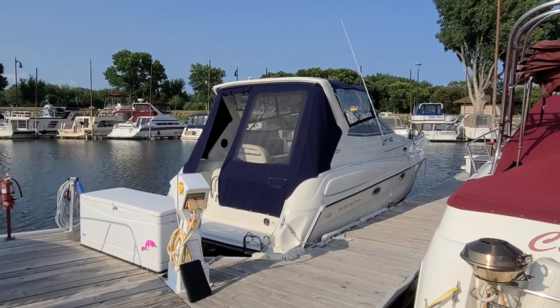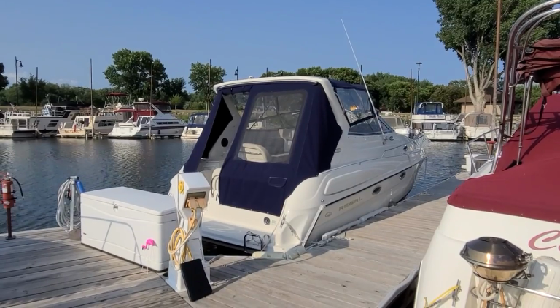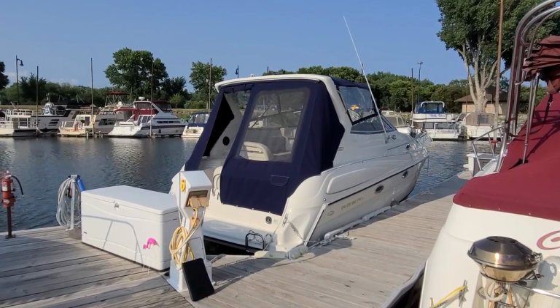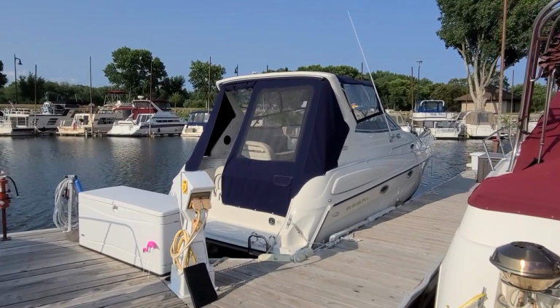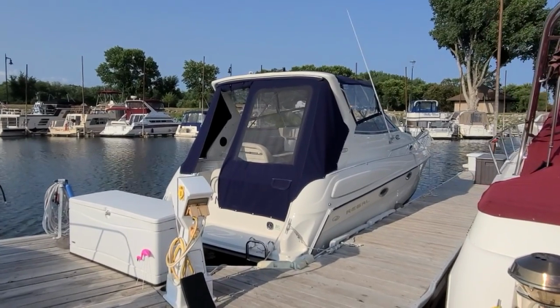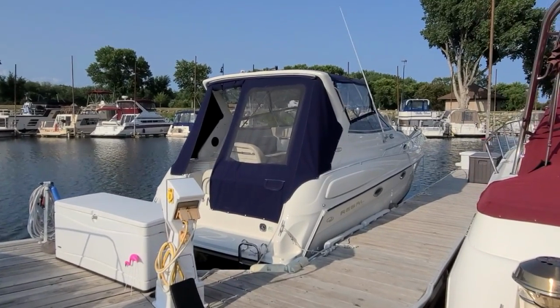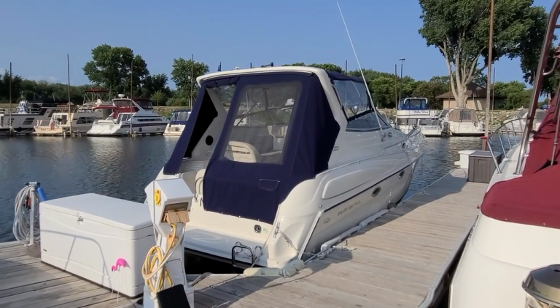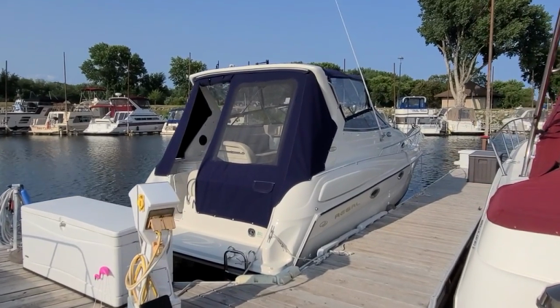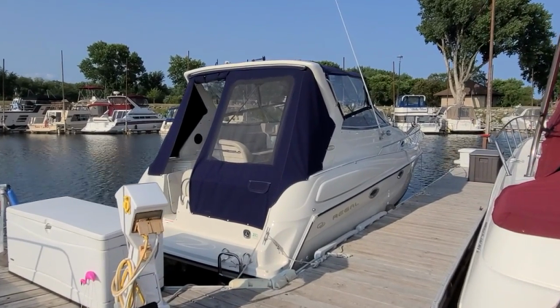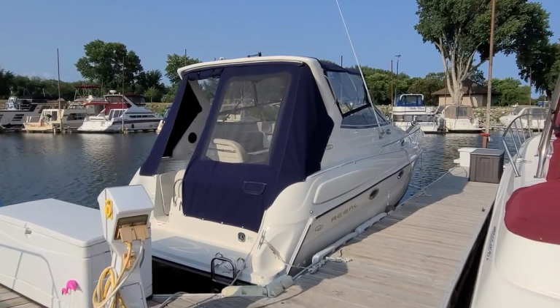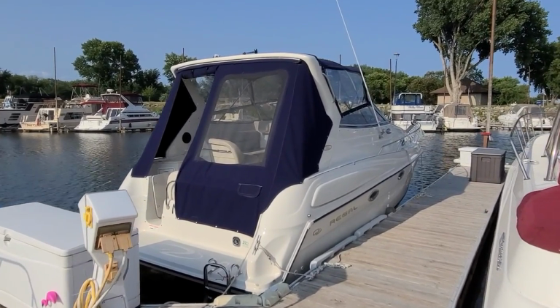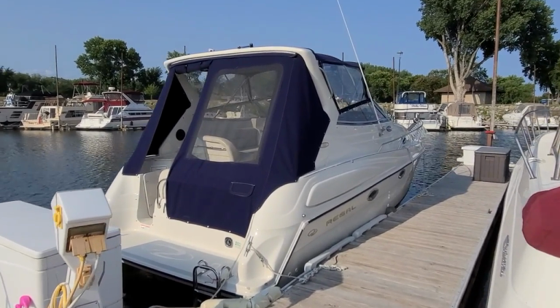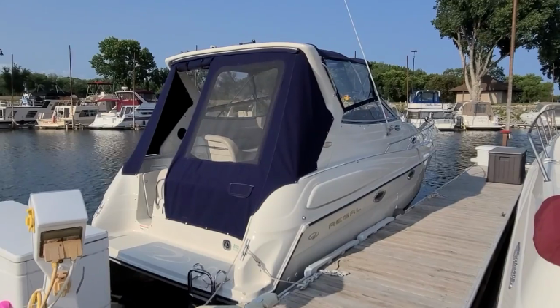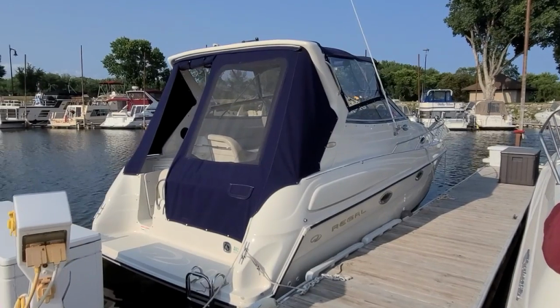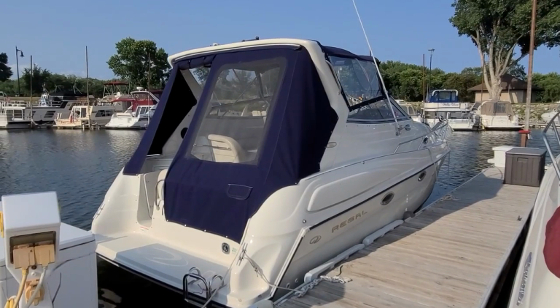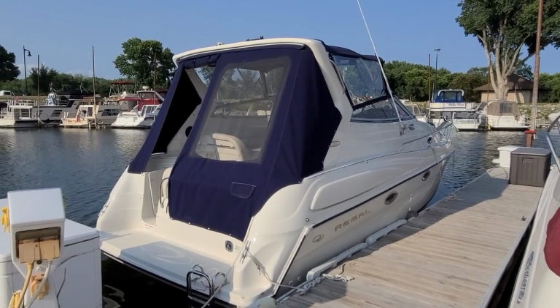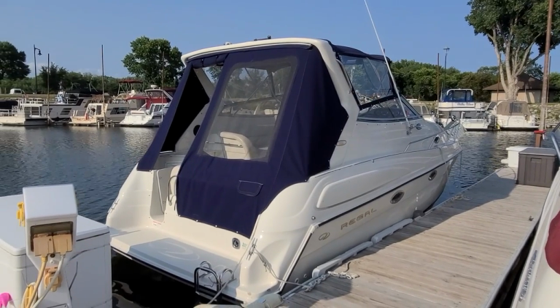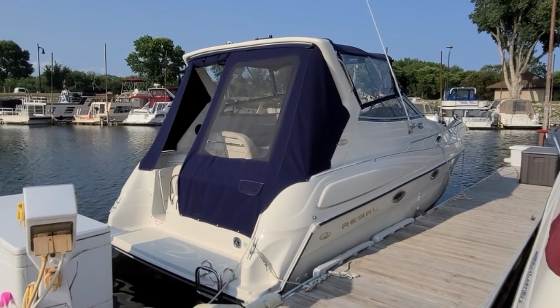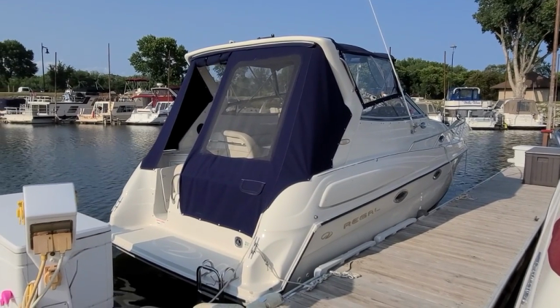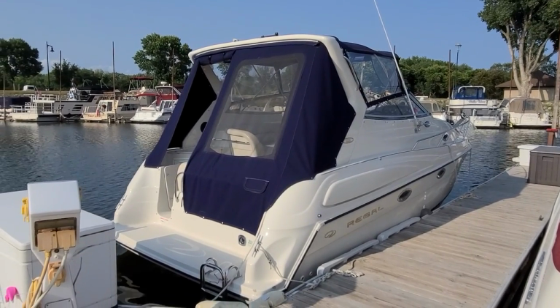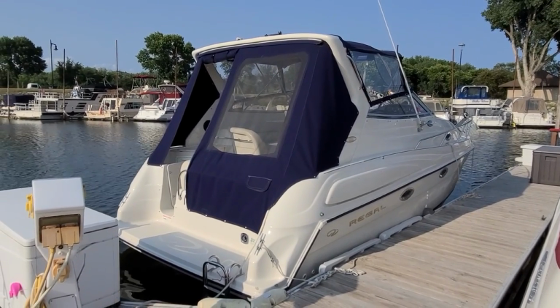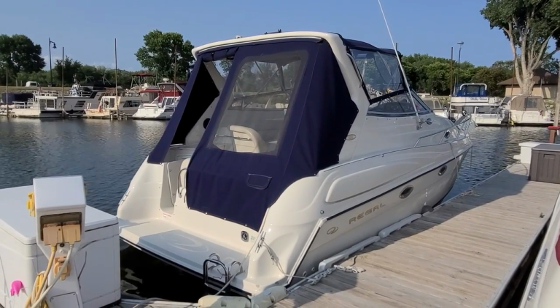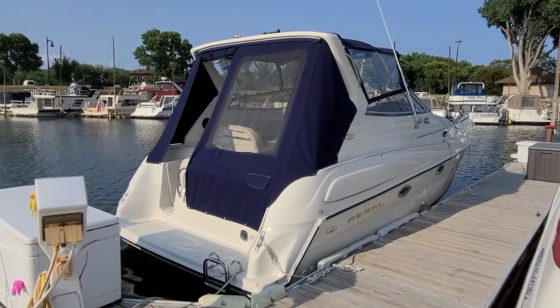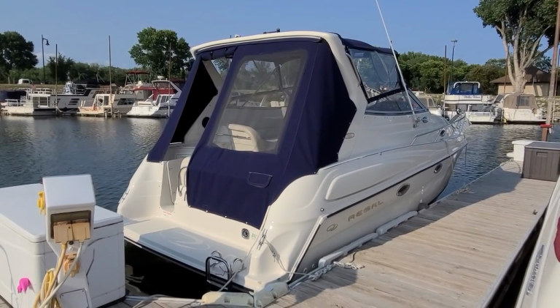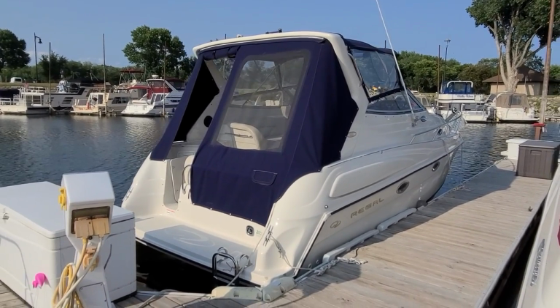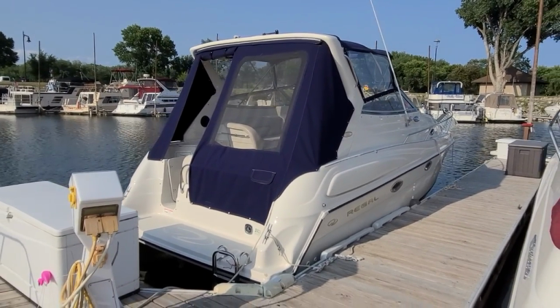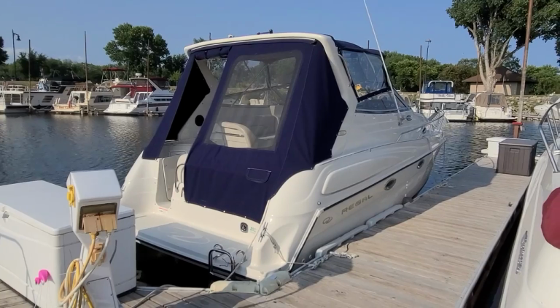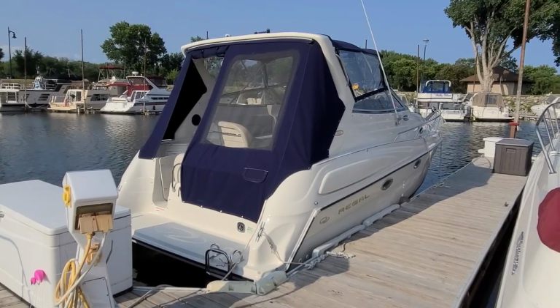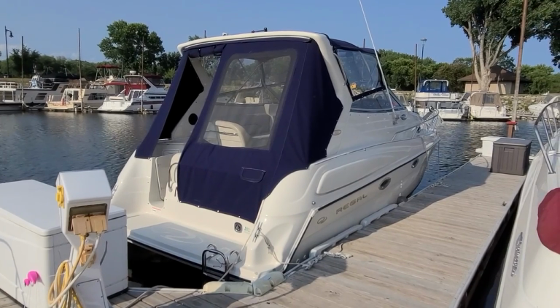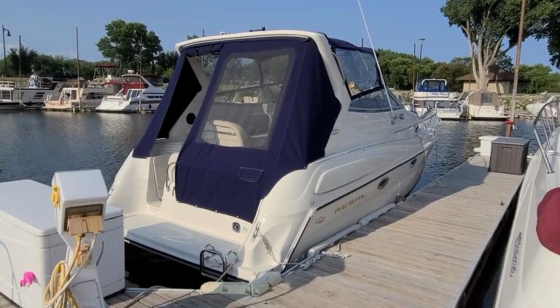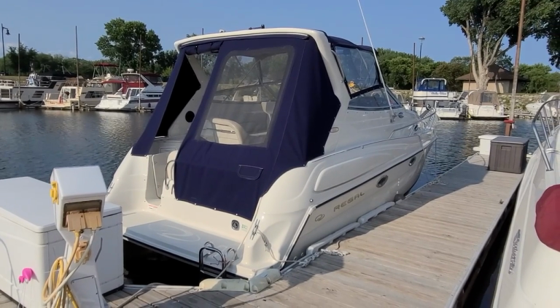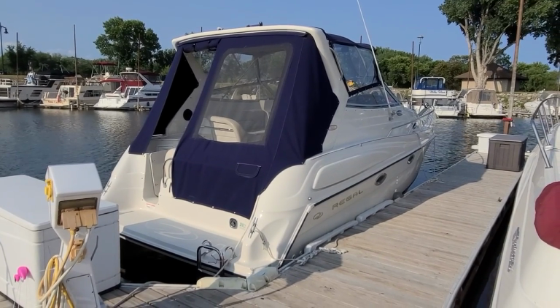Hi, Zach at River Valley Marine in Red Wing, Minnesota. What a beautiful boat to take you through today. This here is a Regal 2760 Commodore, a 1999 — a very, very popular boat from Regal back in the day.